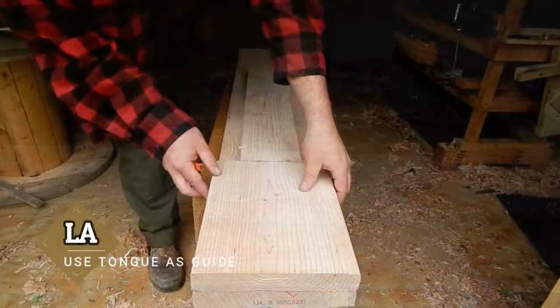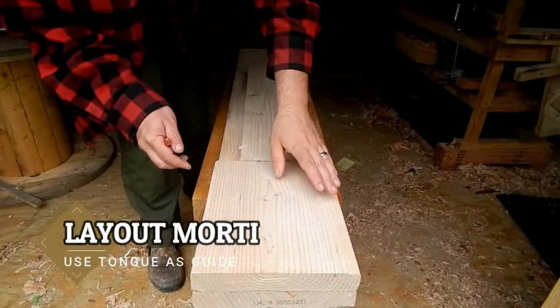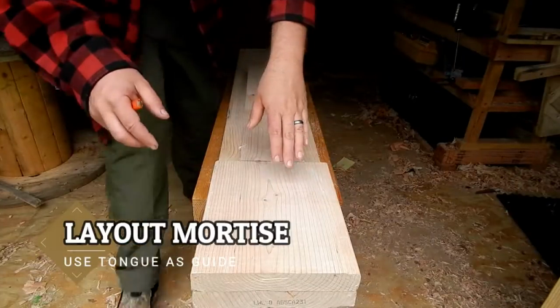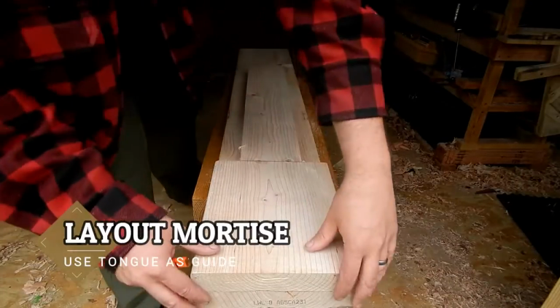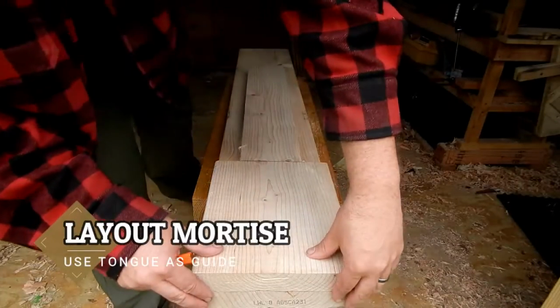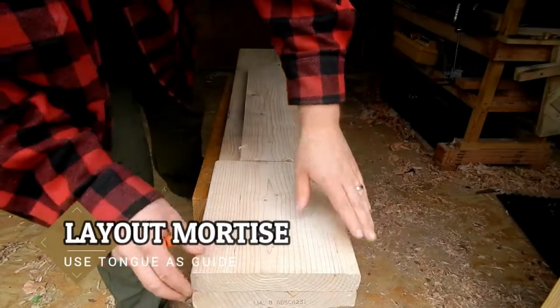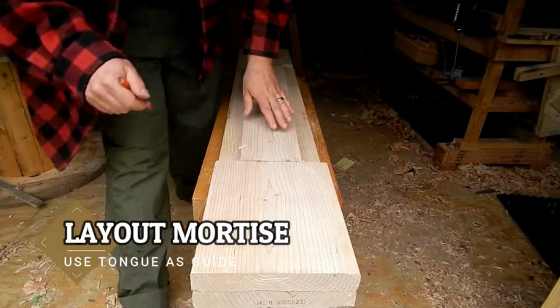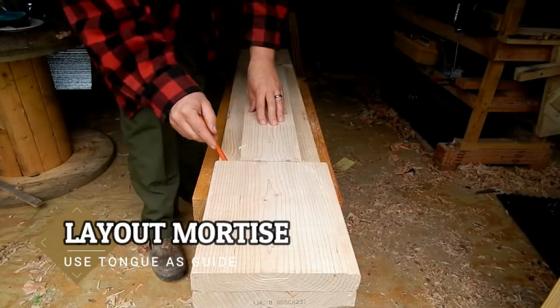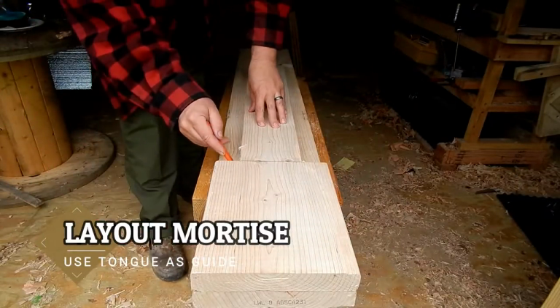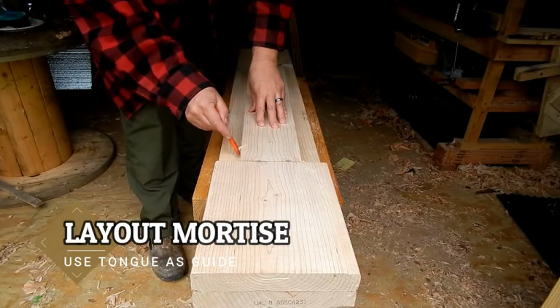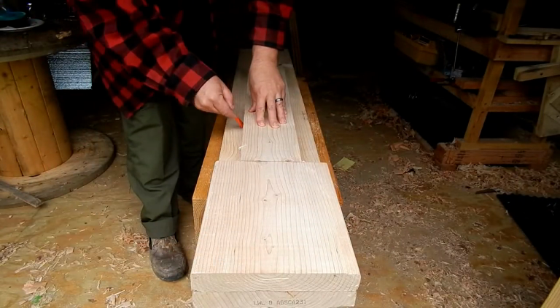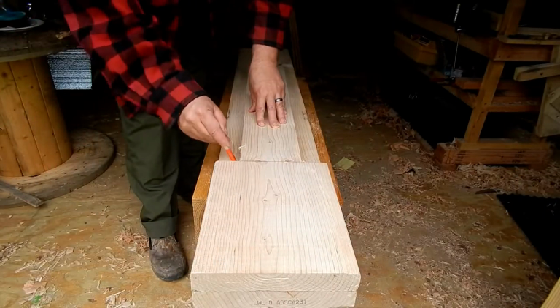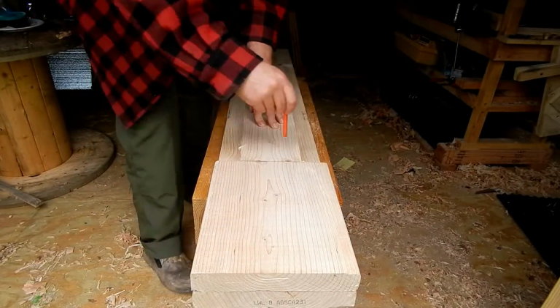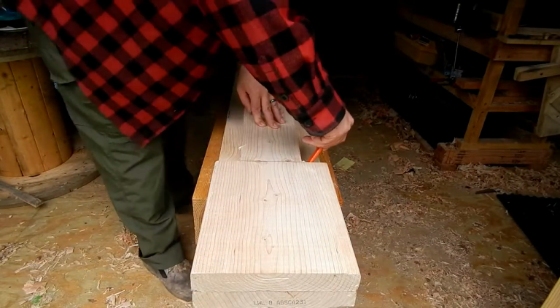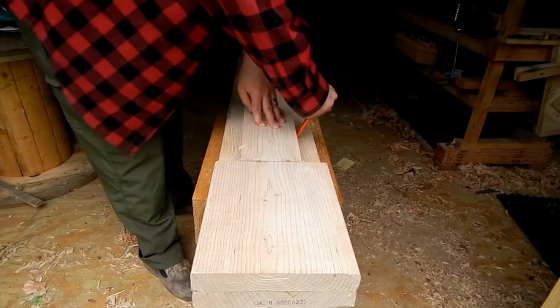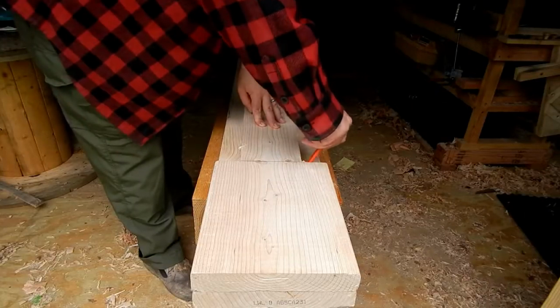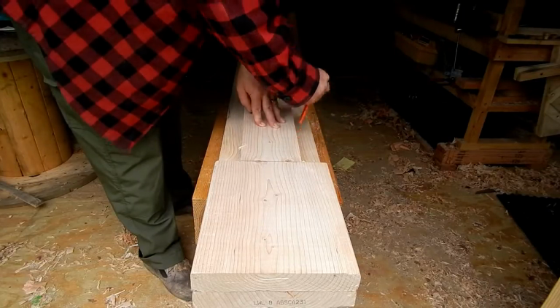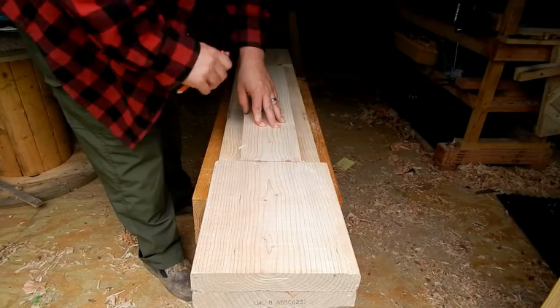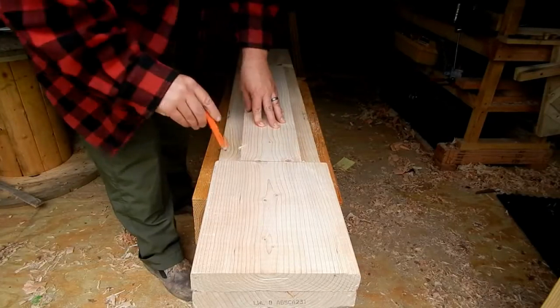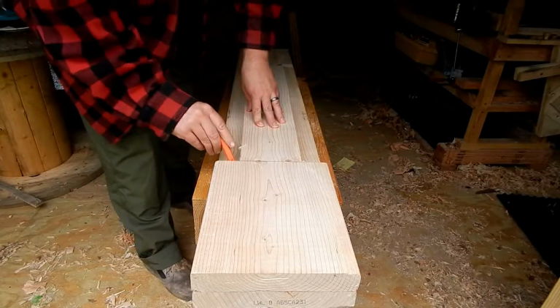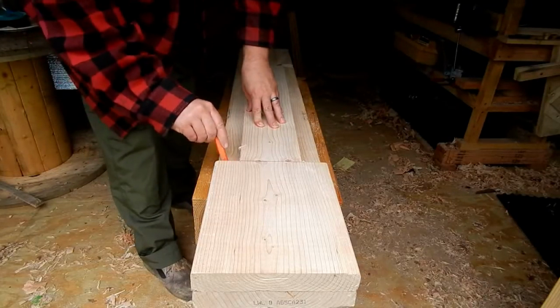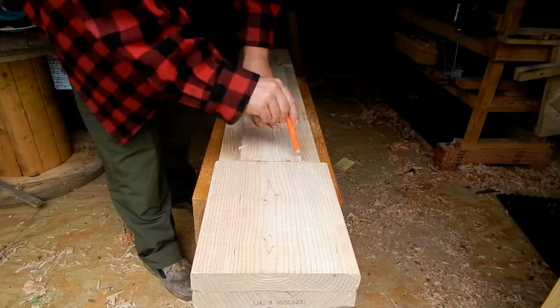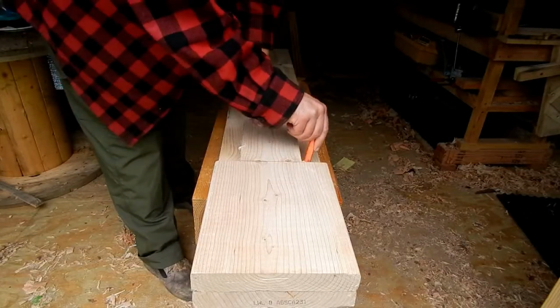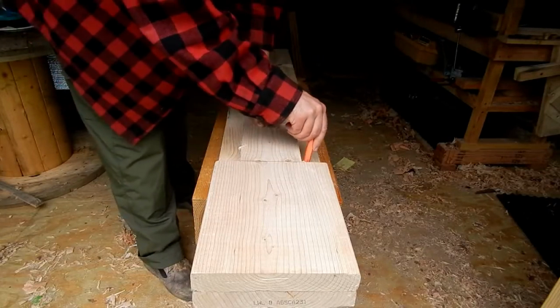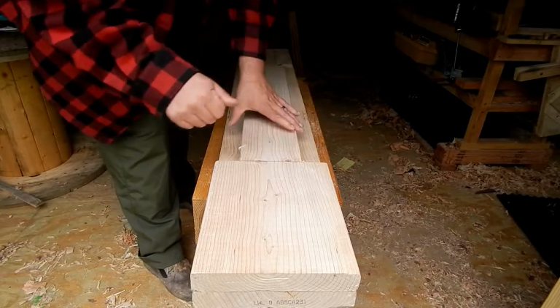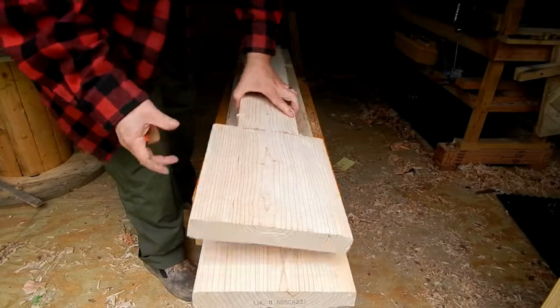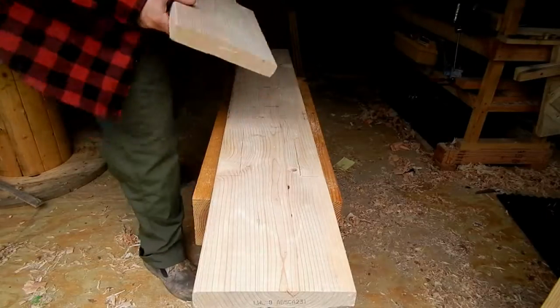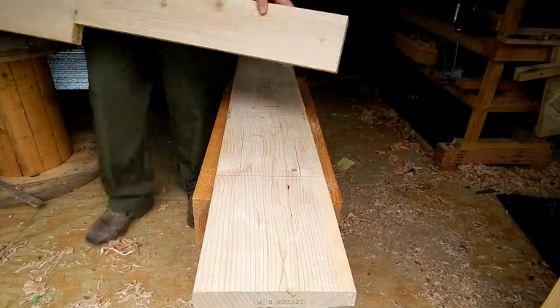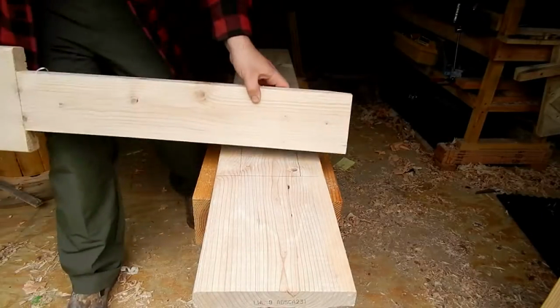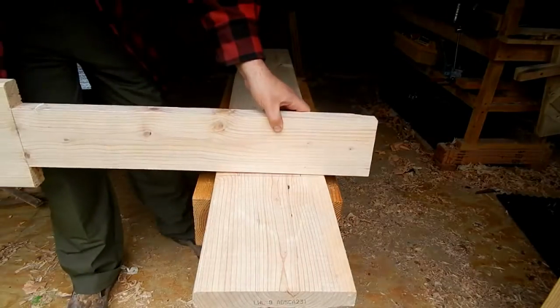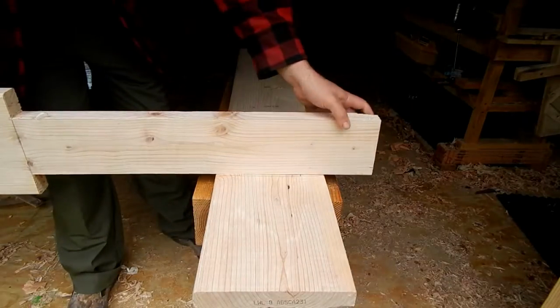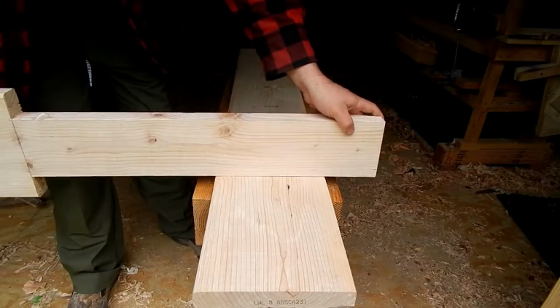Once I've got that tongue cut and planed to its final dimension, I can lay out the hole. It's important to note here that I'm using the actual tongue itself for the dimensions of the hole — not measuring.